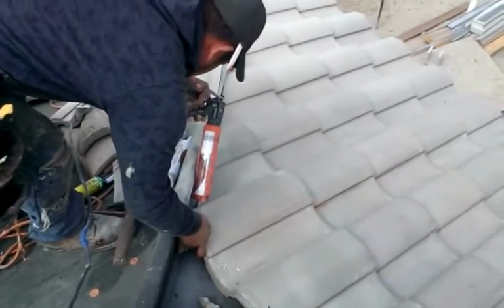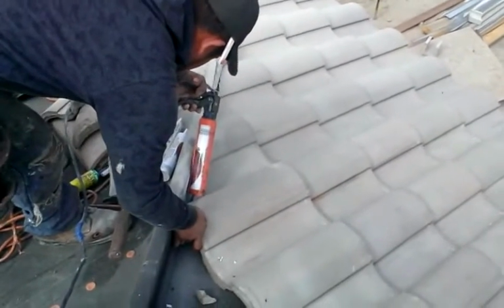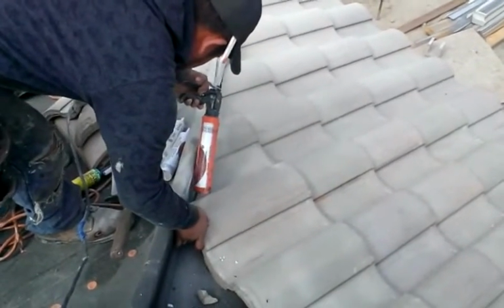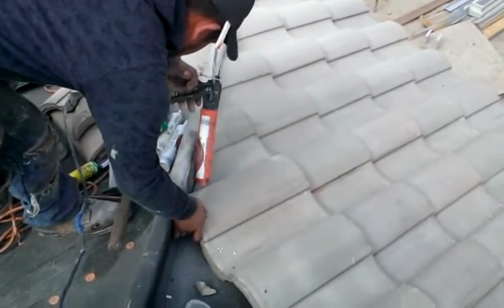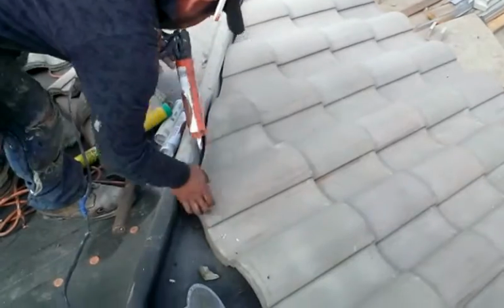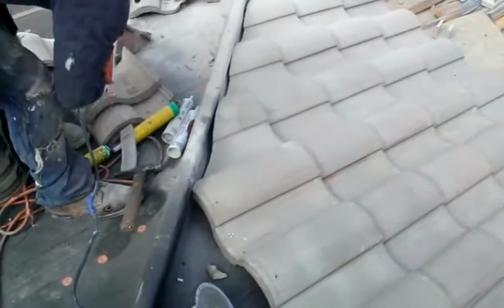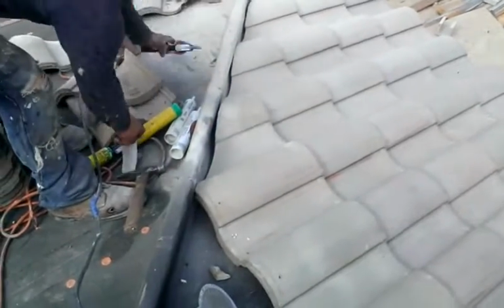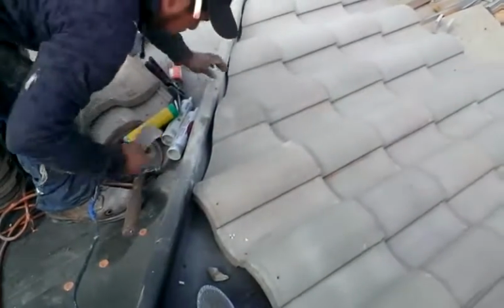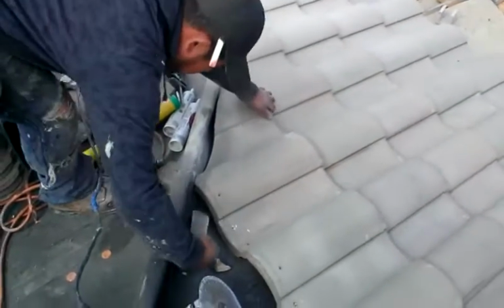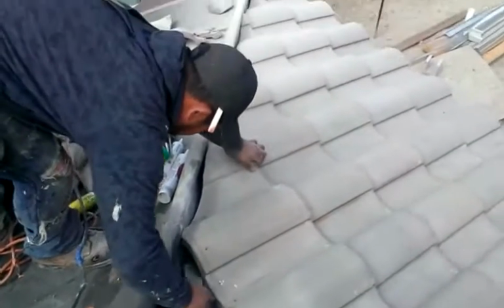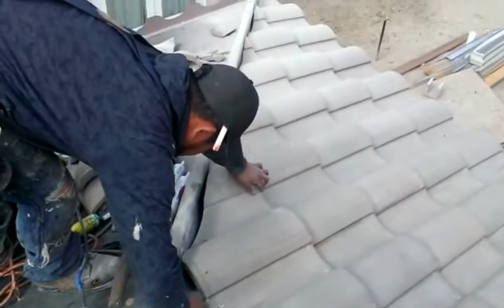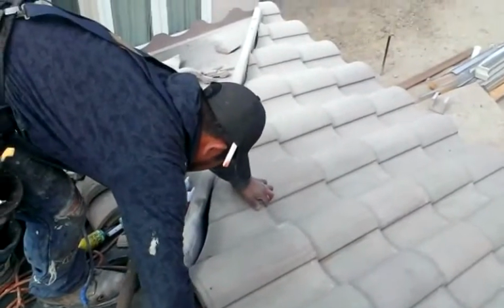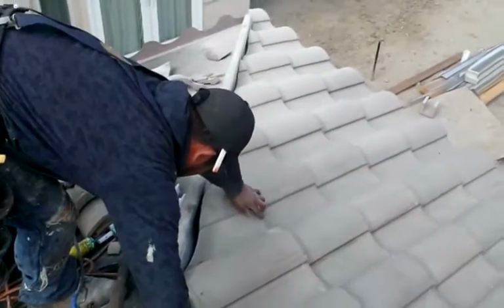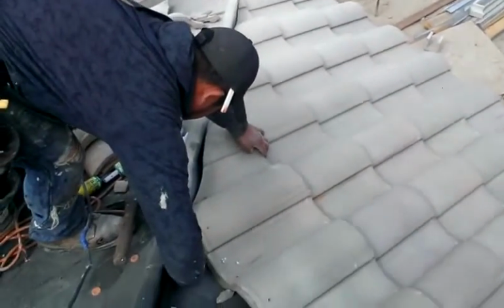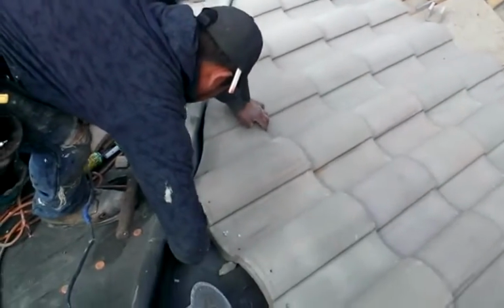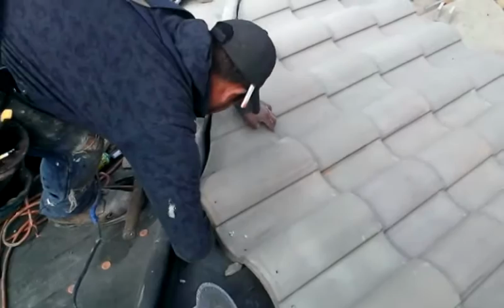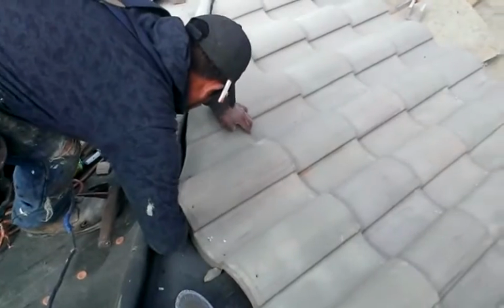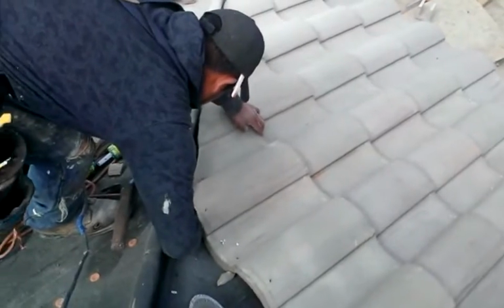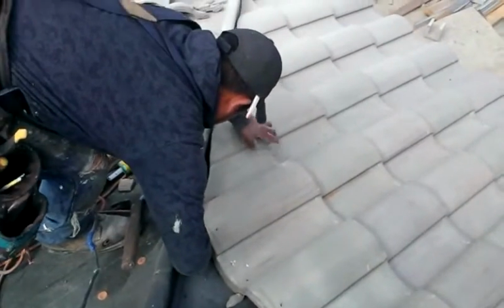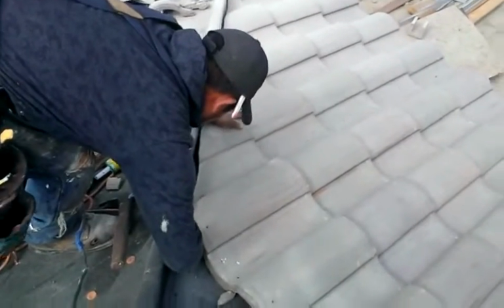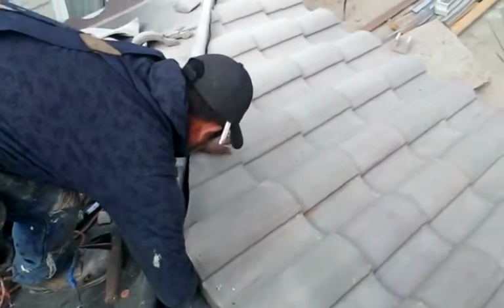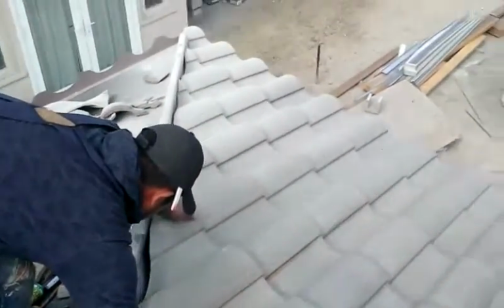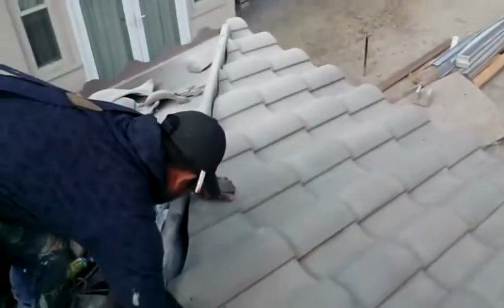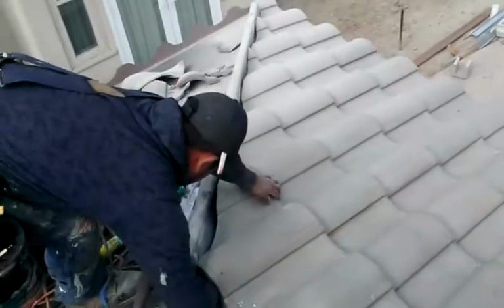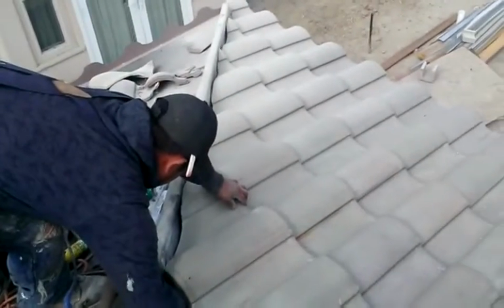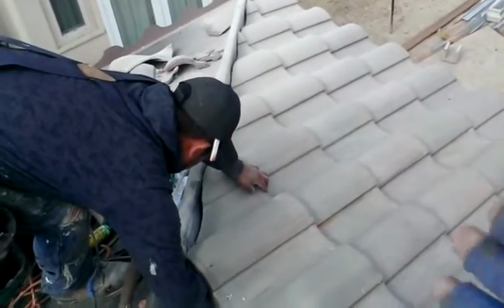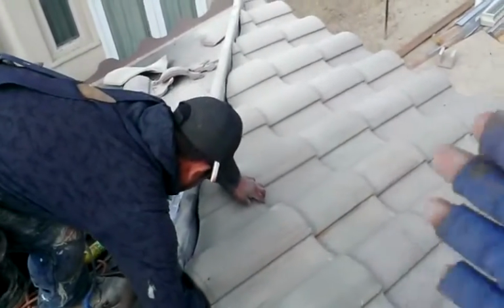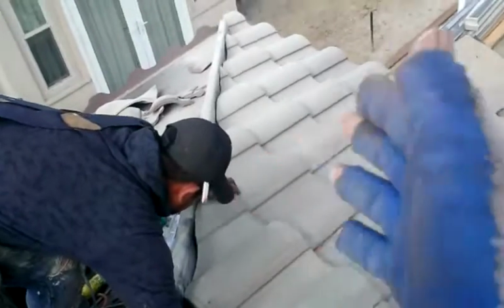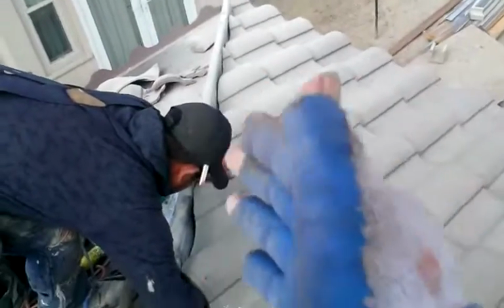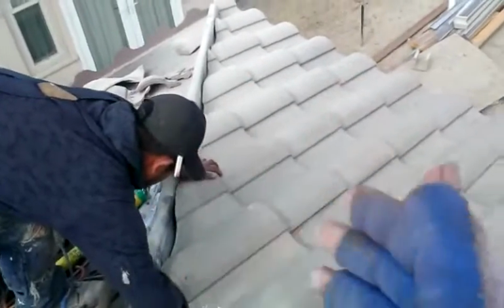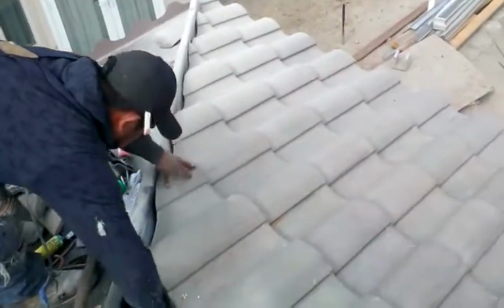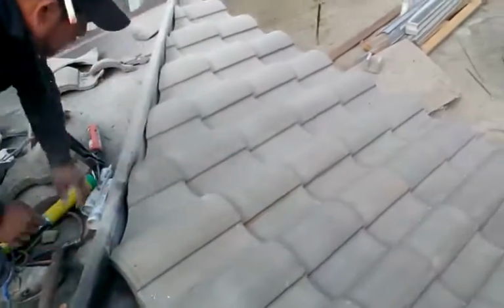I'm going to put some silicone to put the tiles together. Then I'm going to put a piece of tile to make it even. This is the hip, and later on we're going to put the mortar on this side, close to where you see.